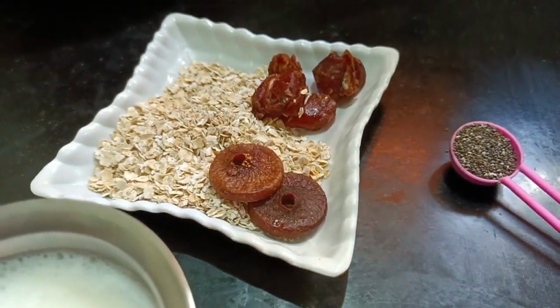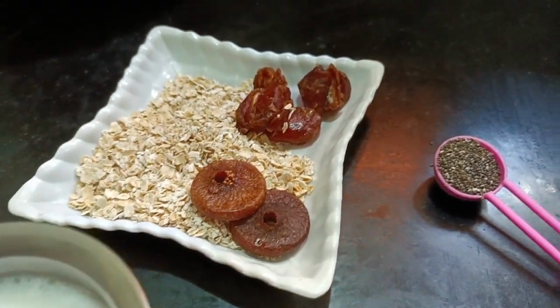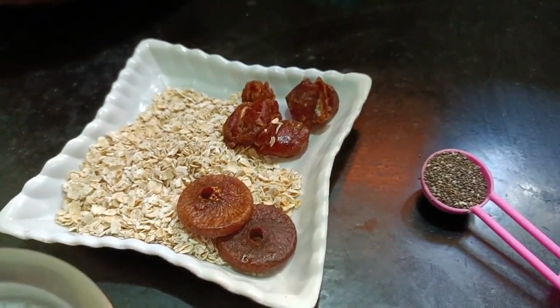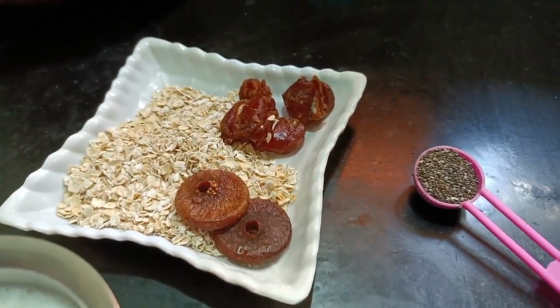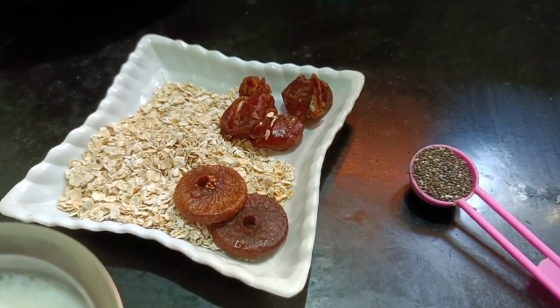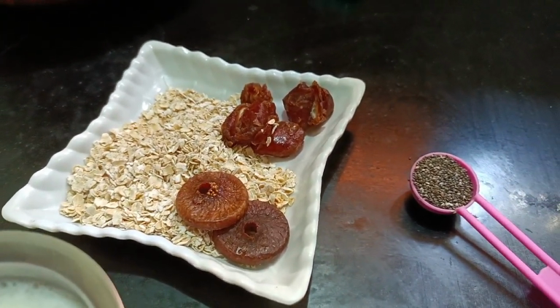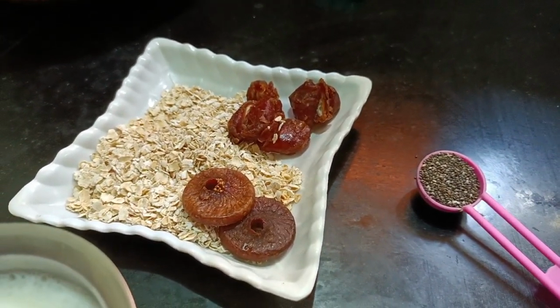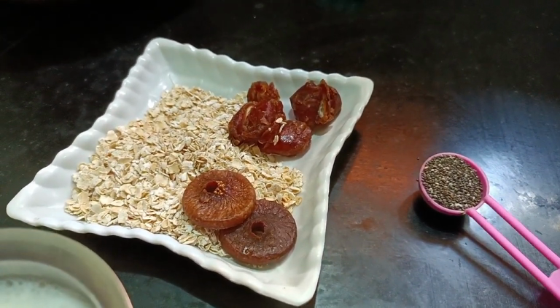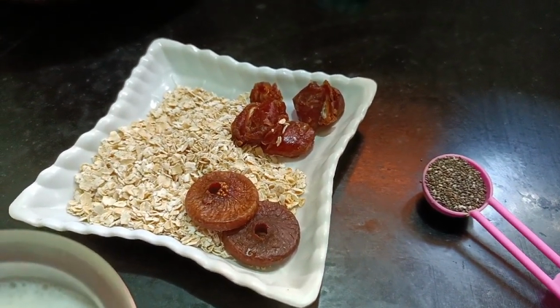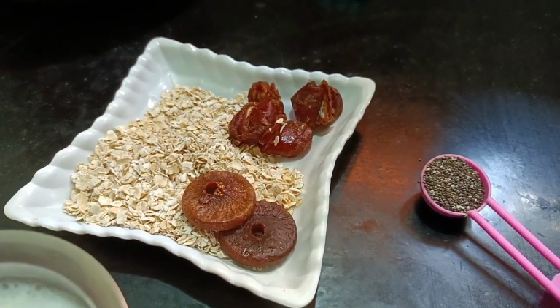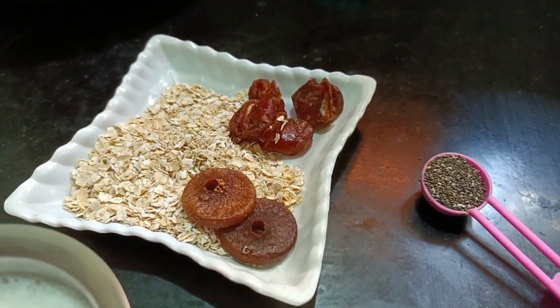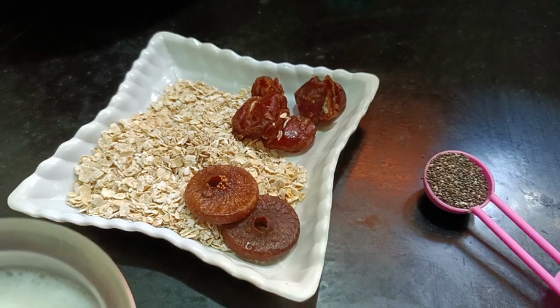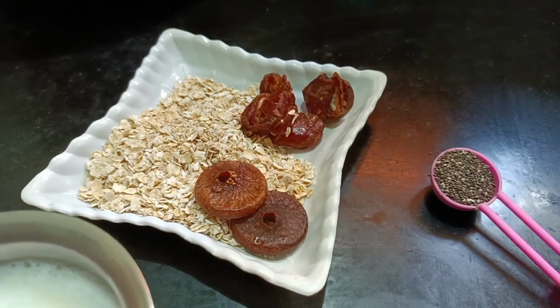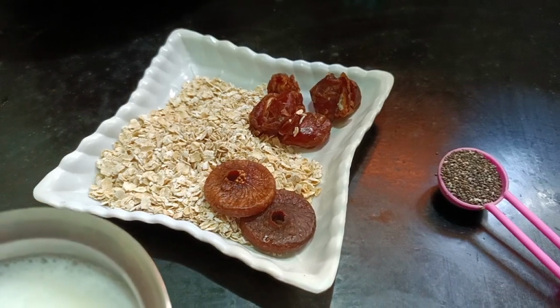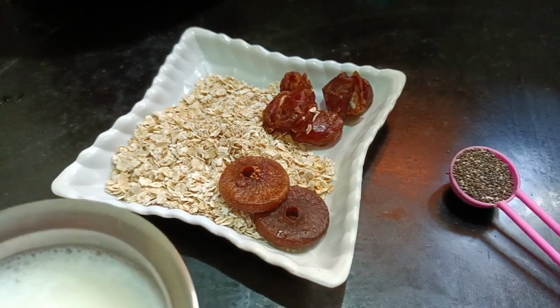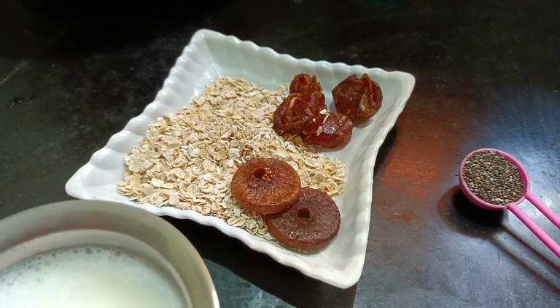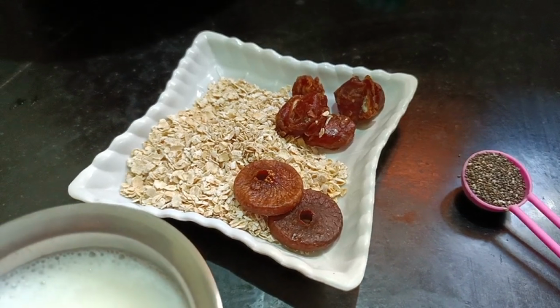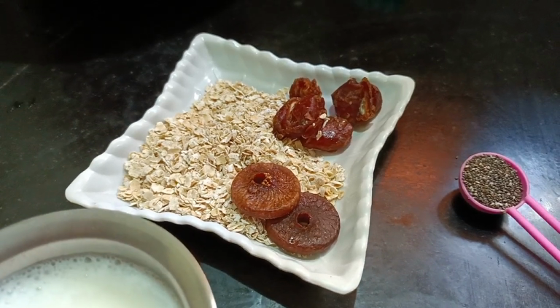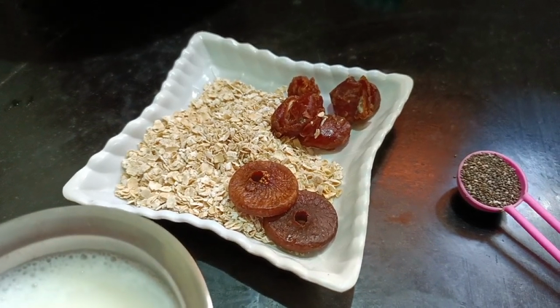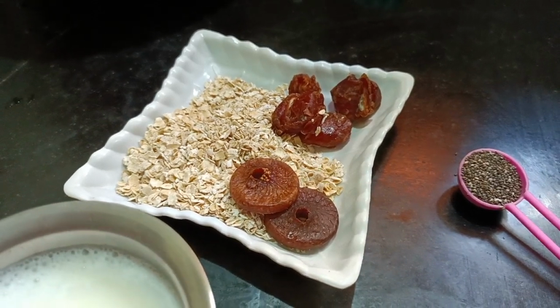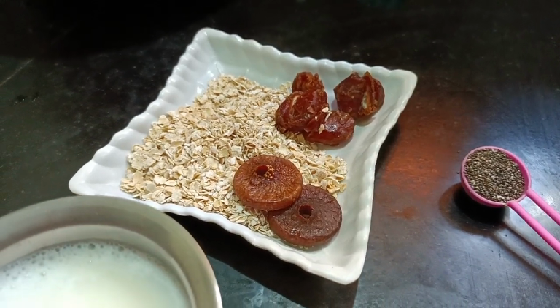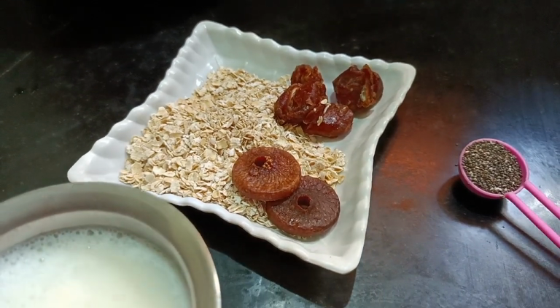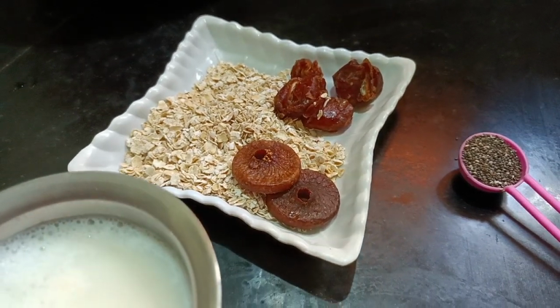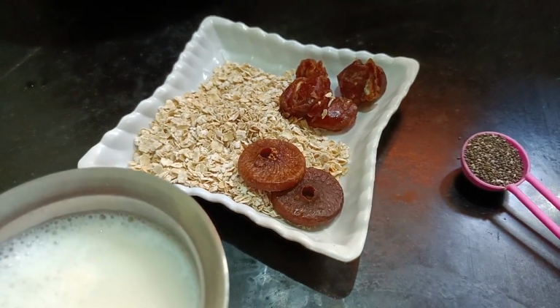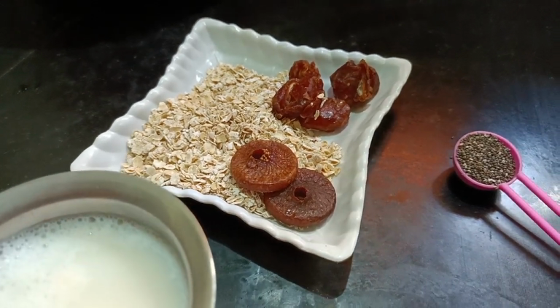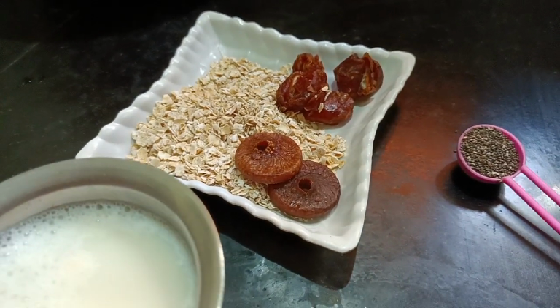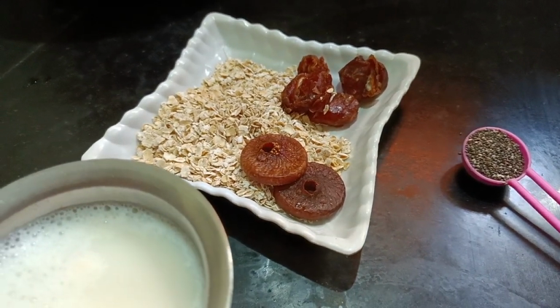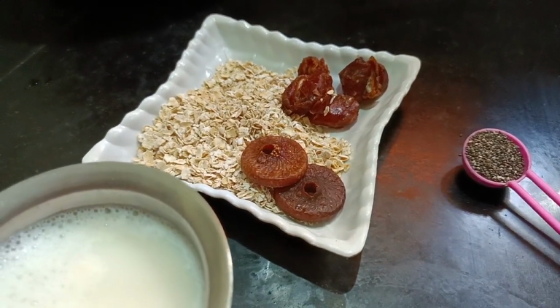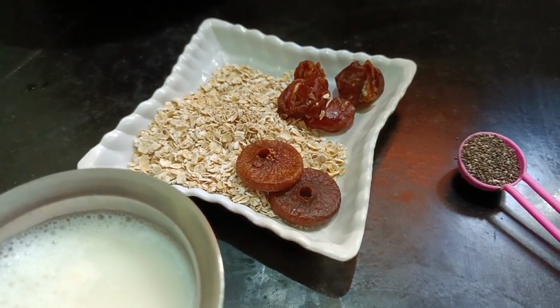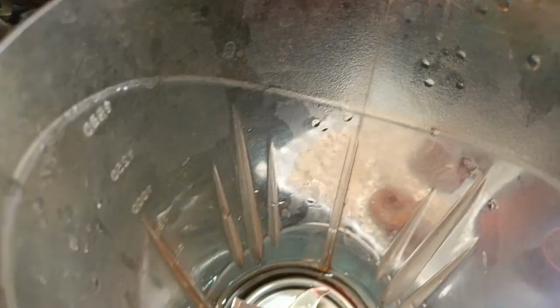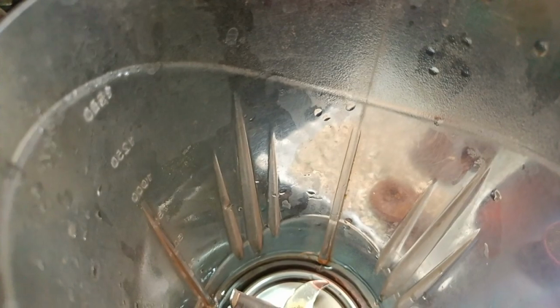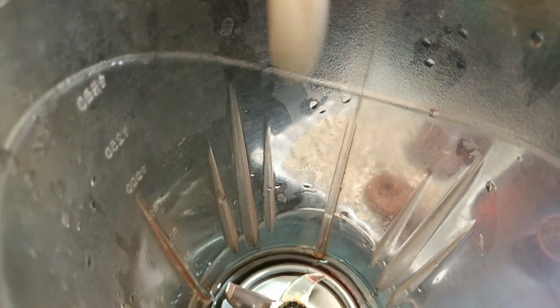We will make a smoothie for you. You can use the milk for a morning tea. You can use a cup of milk — put it in a jar.